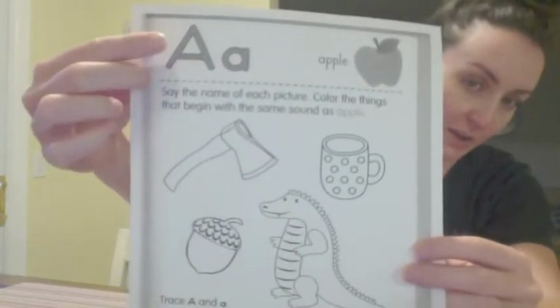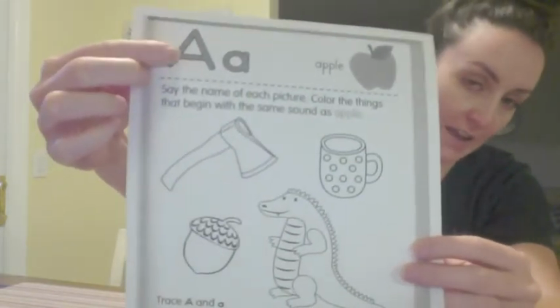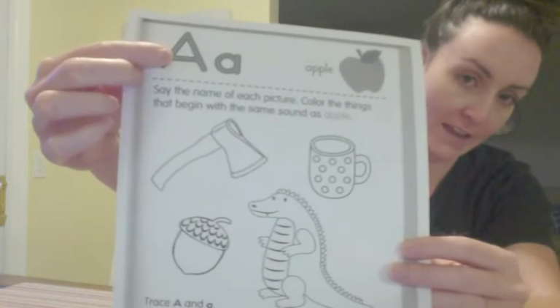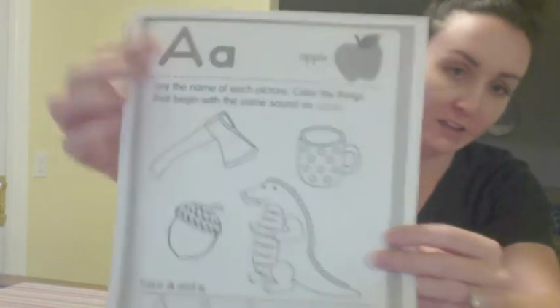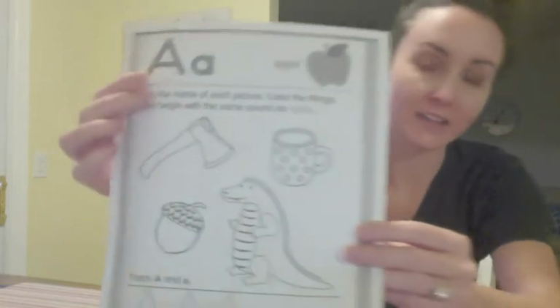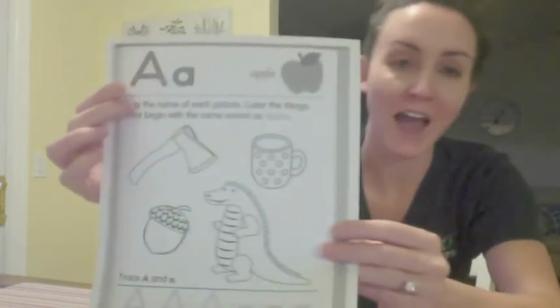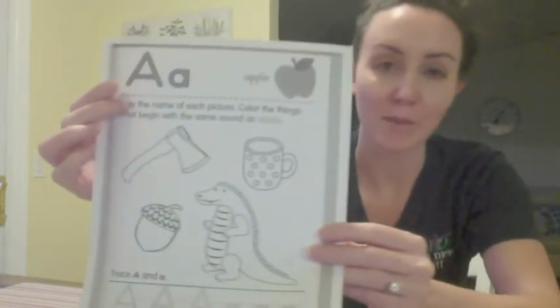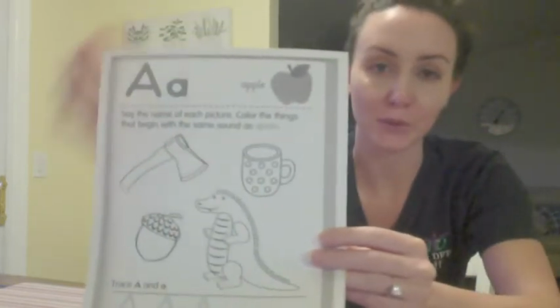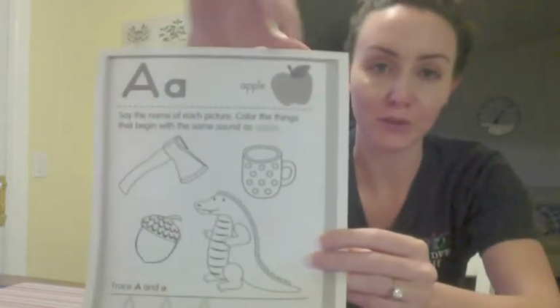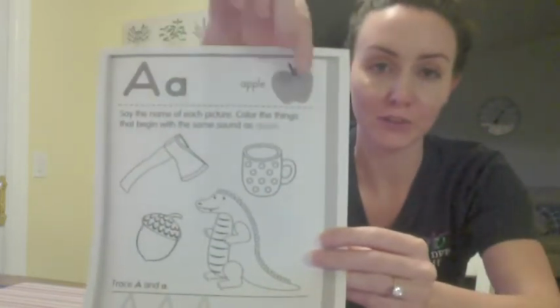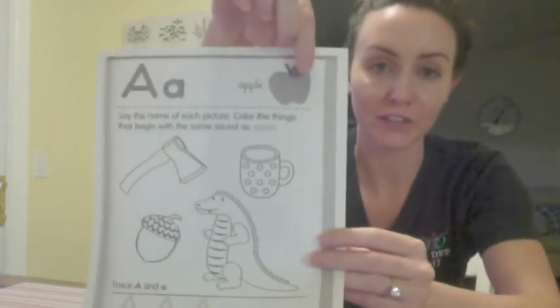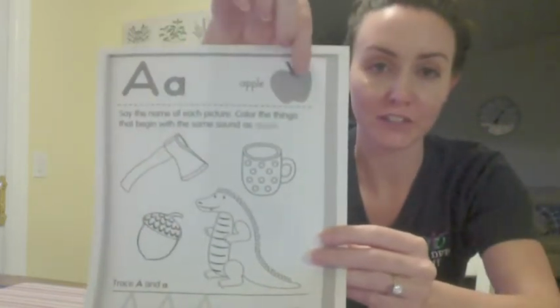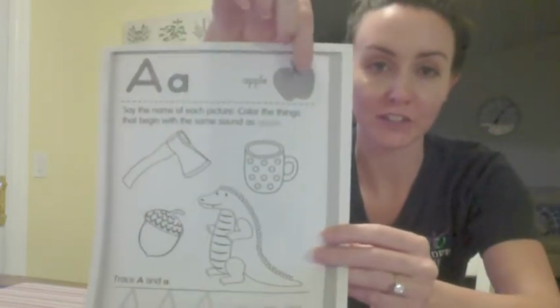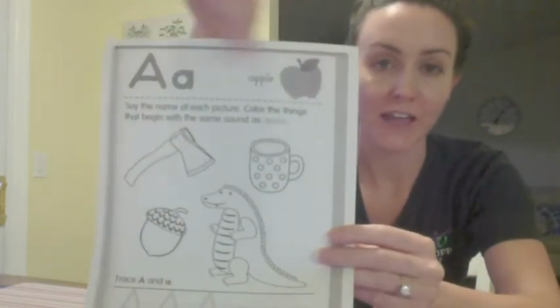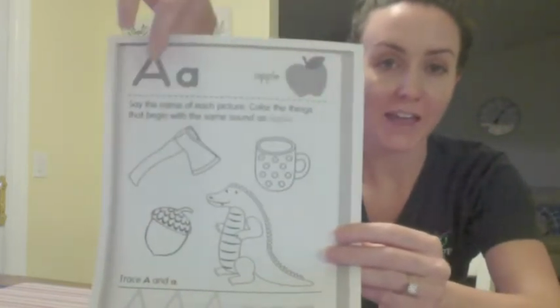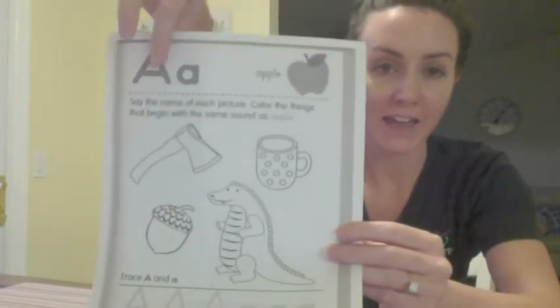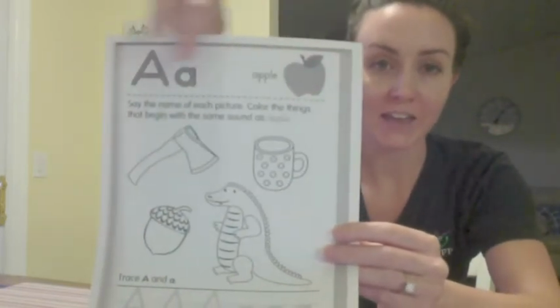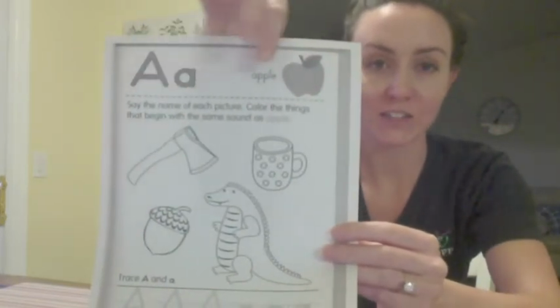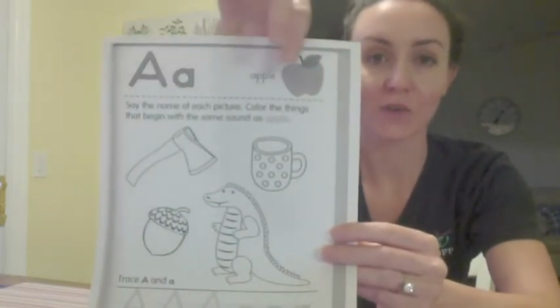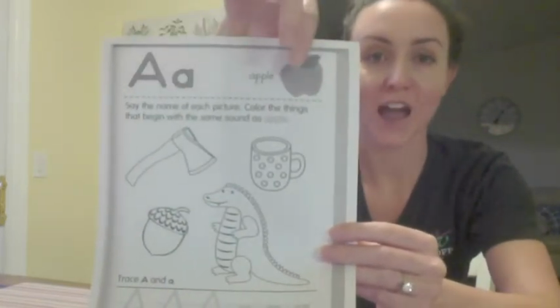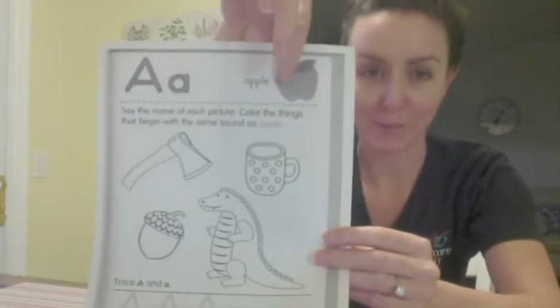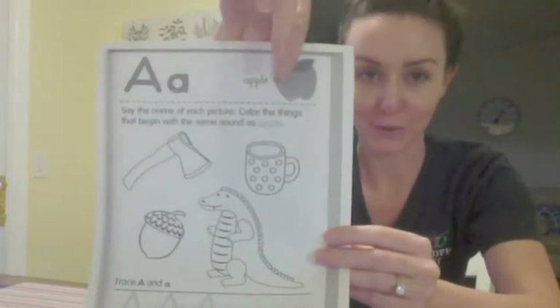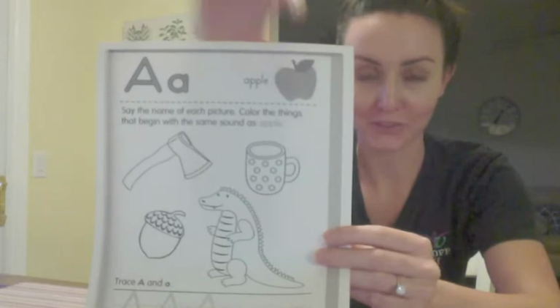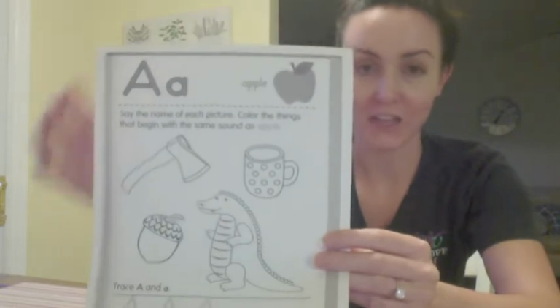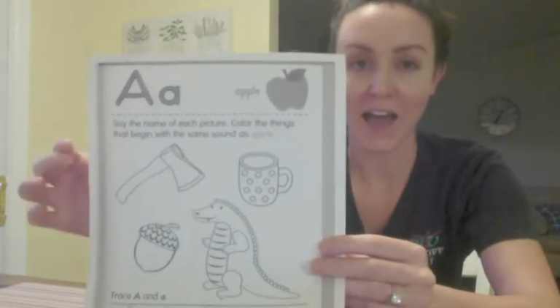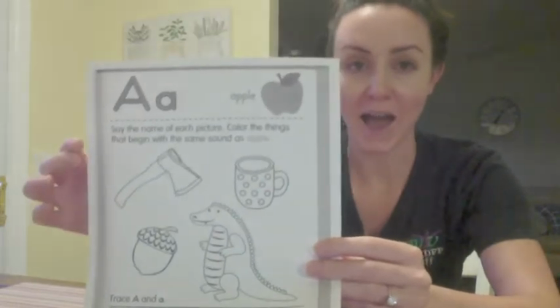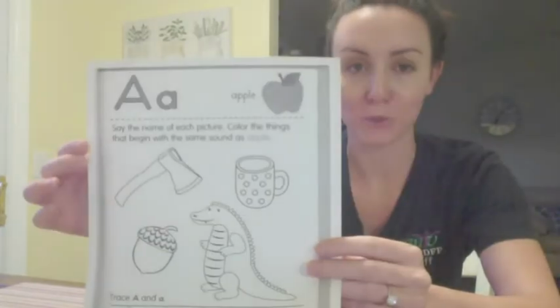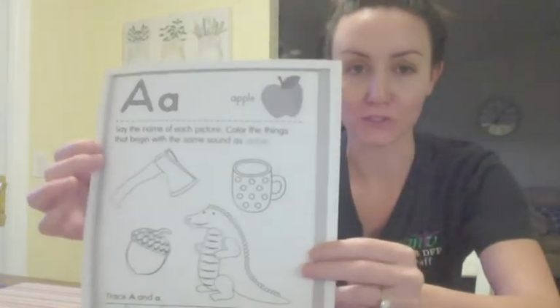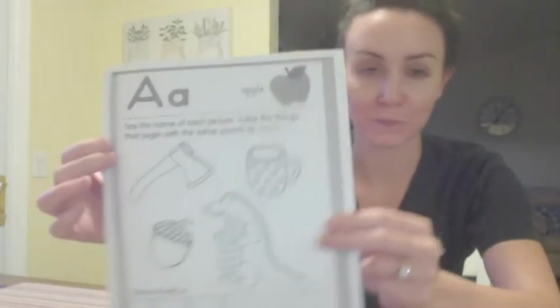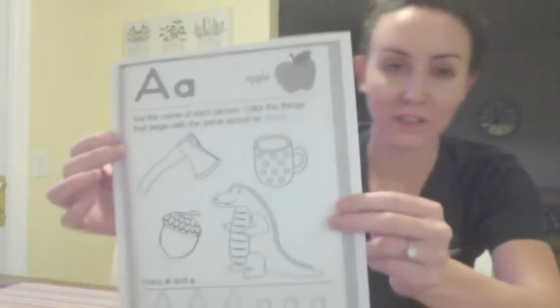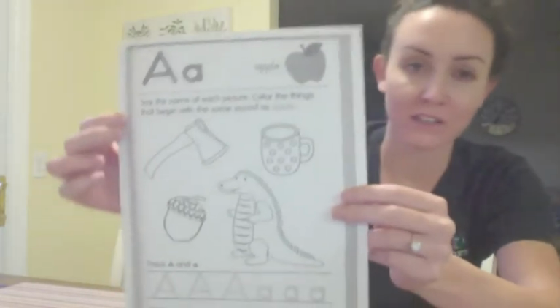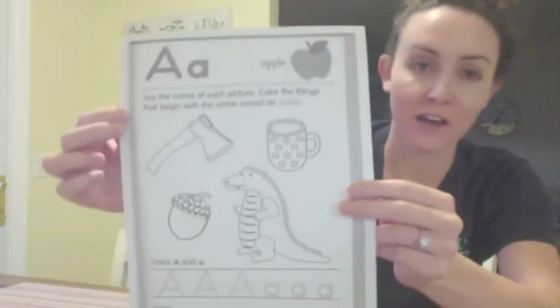So A, like apple, right here. A is for apple. Apple.